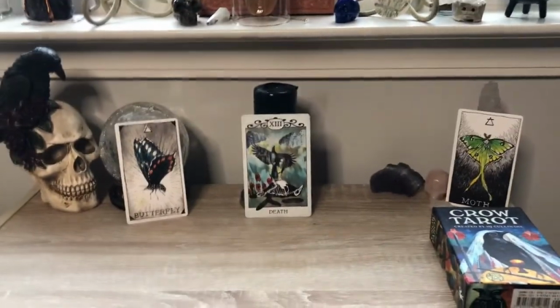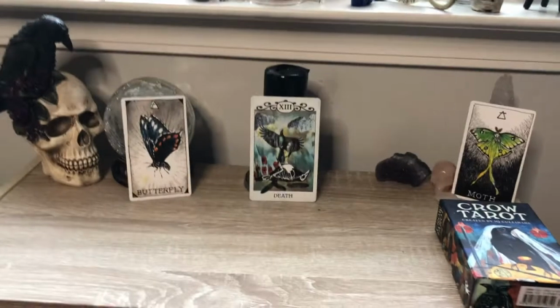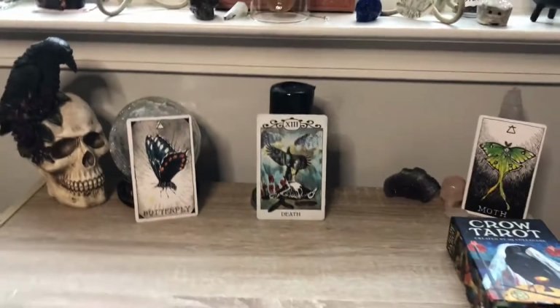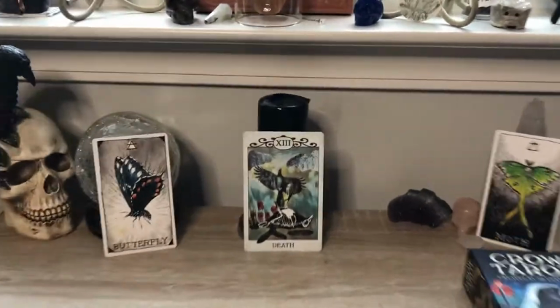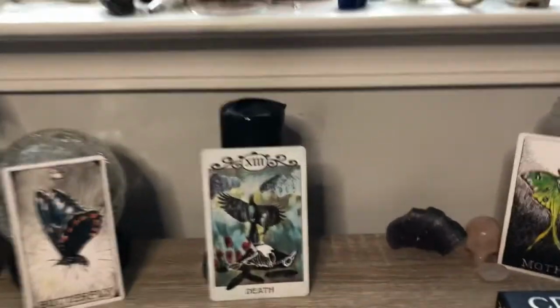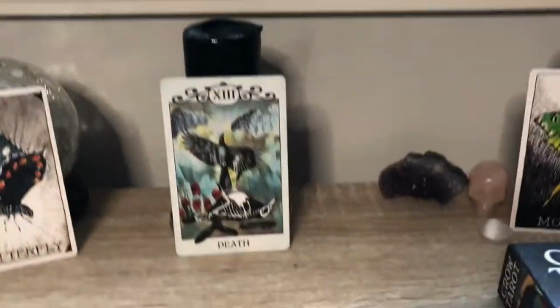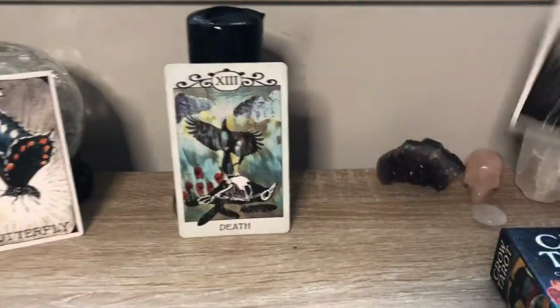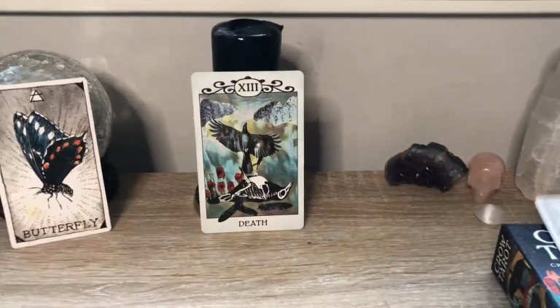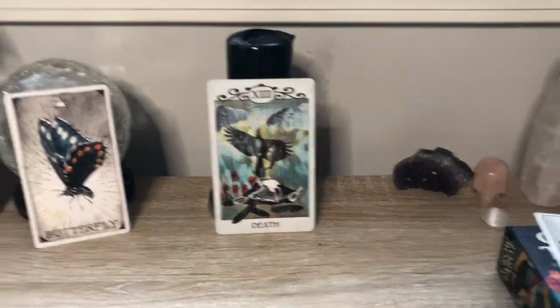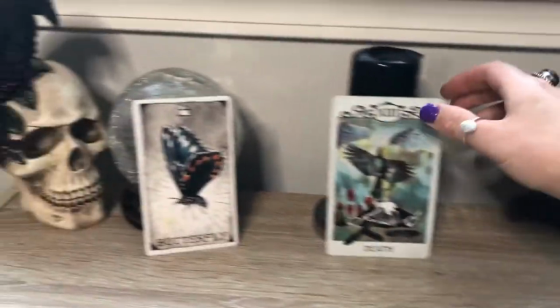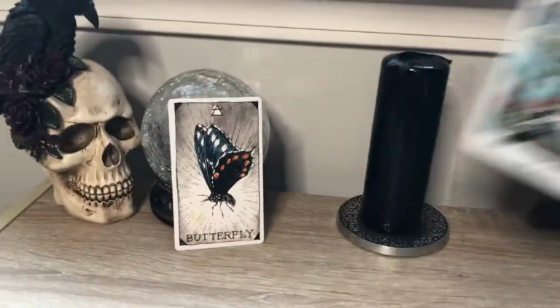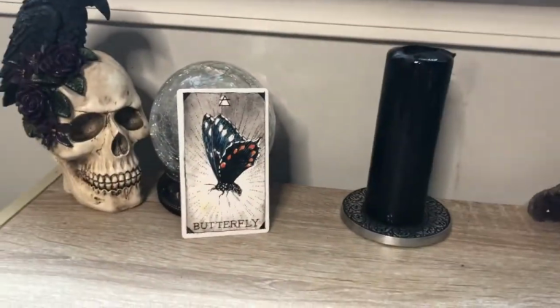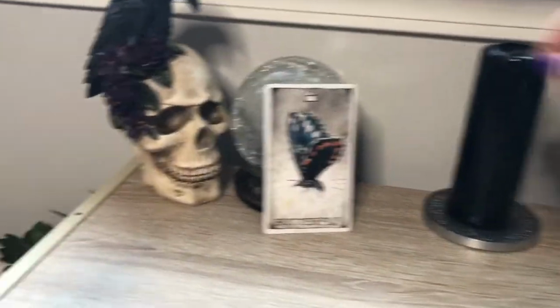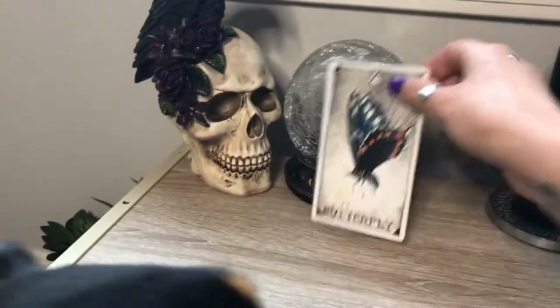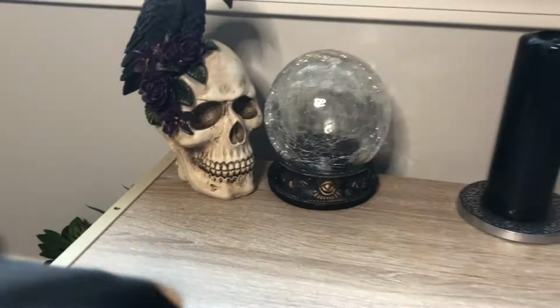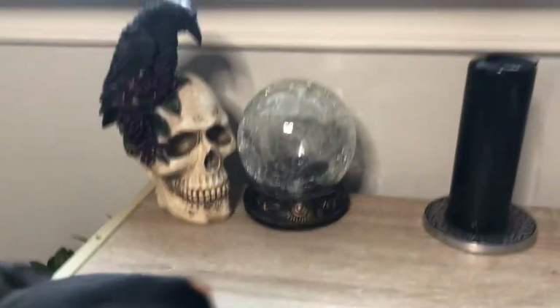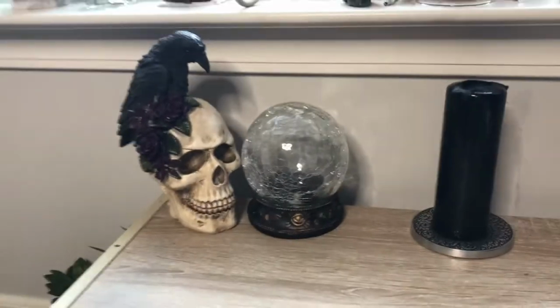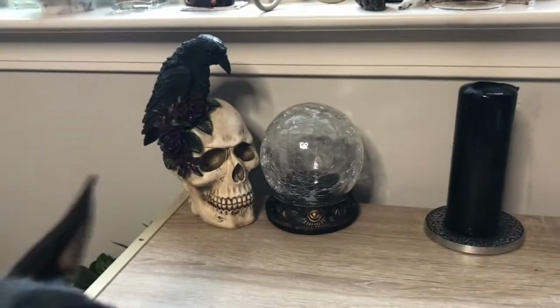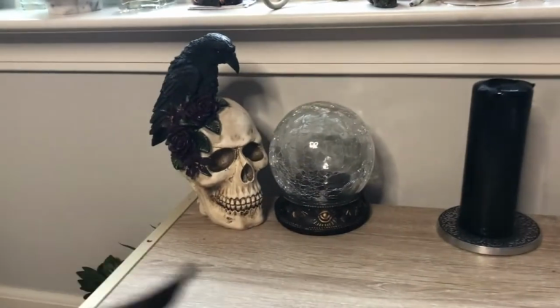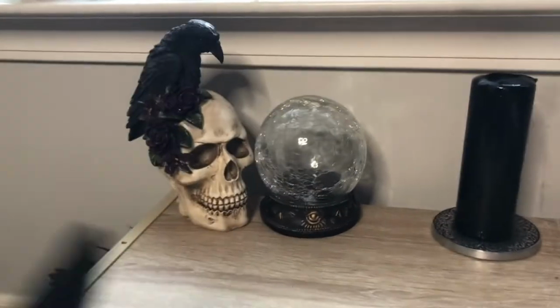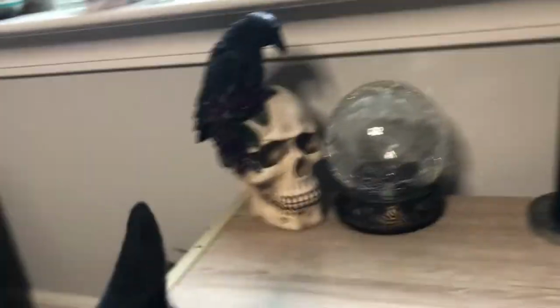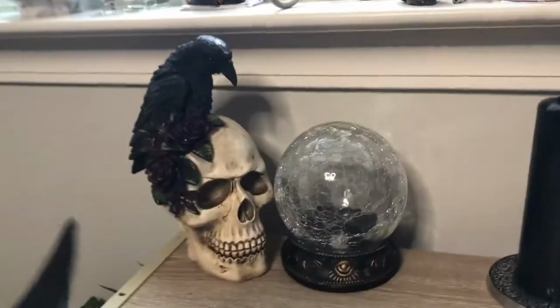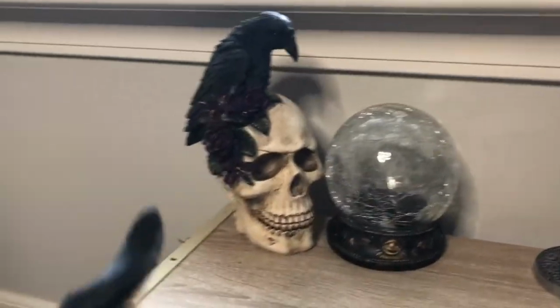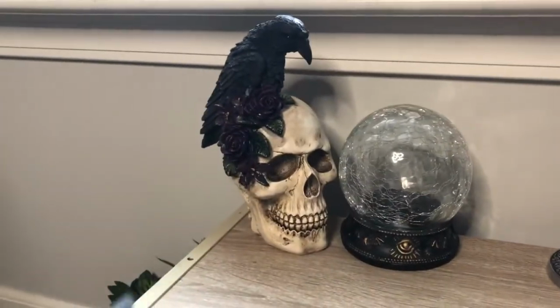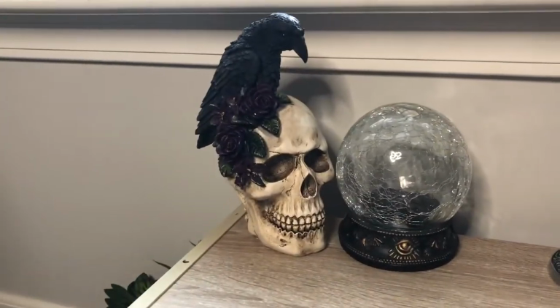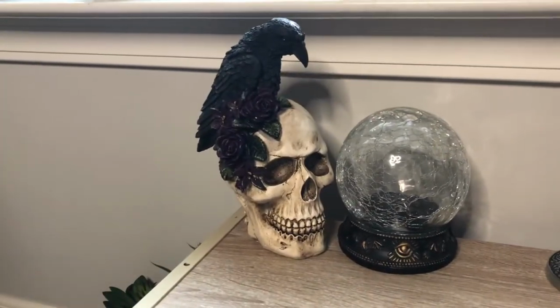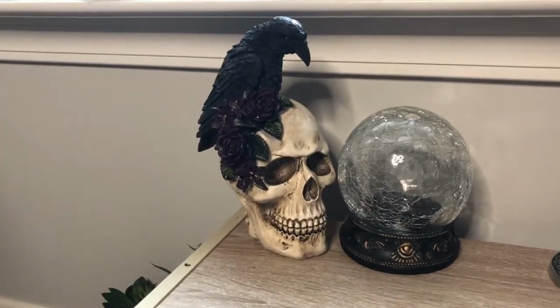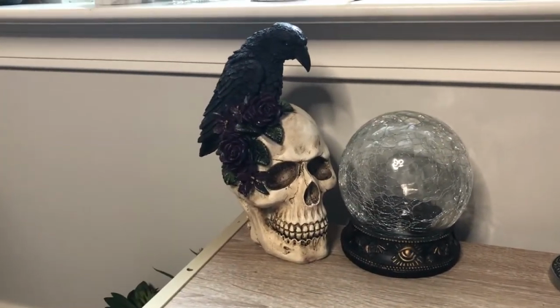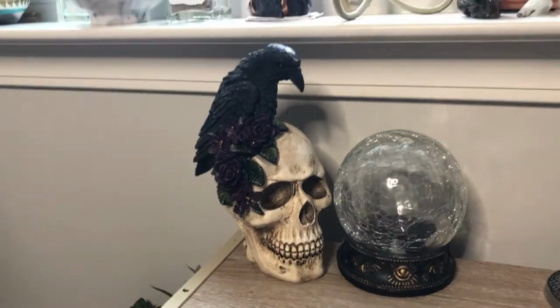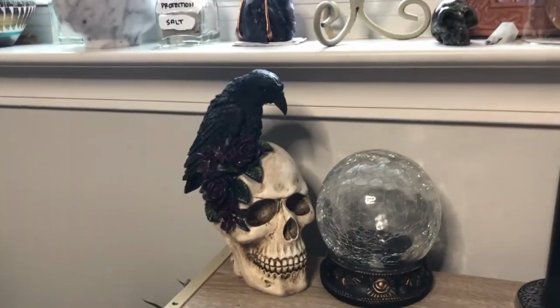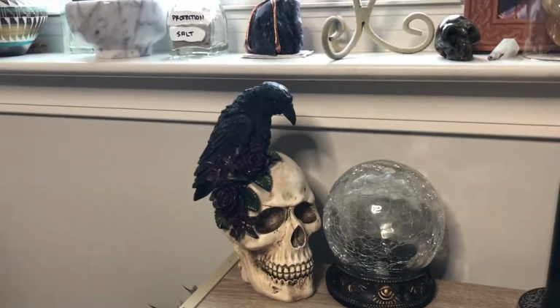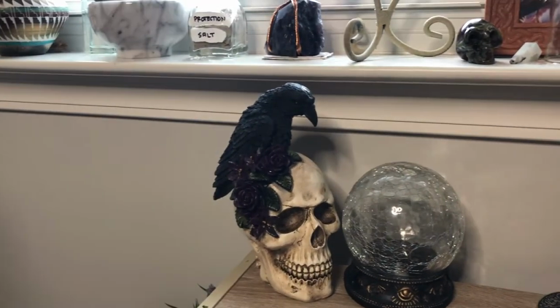Obviously I've got my tarot deck and a variety of oracle cards spread out. Actually, let me go ahead and take those down so you can see what's going on behind them. Over here we've got more decorative items, like a crystal ball.